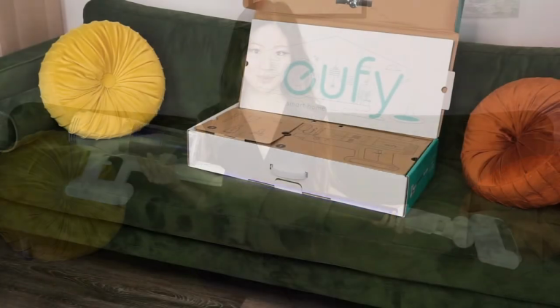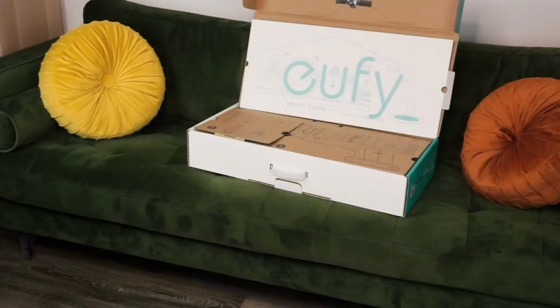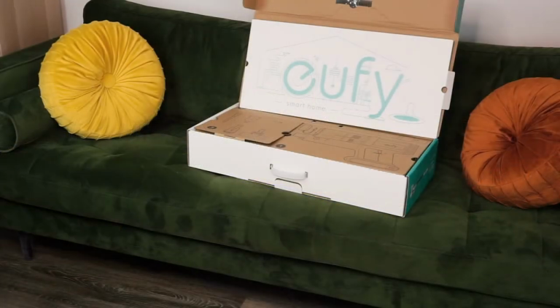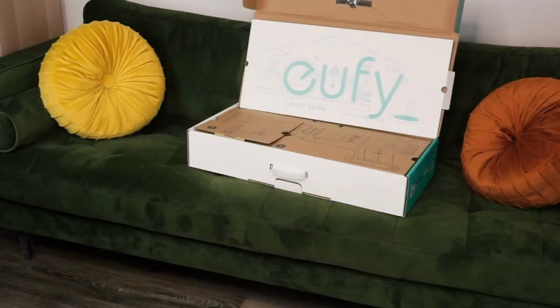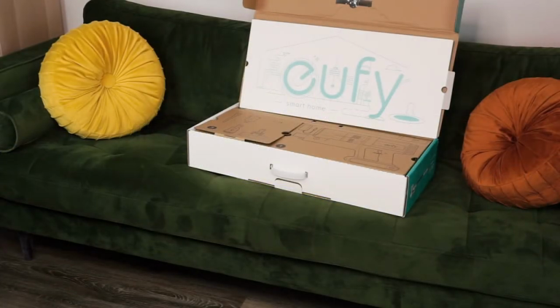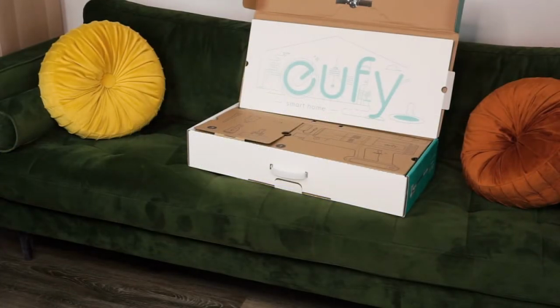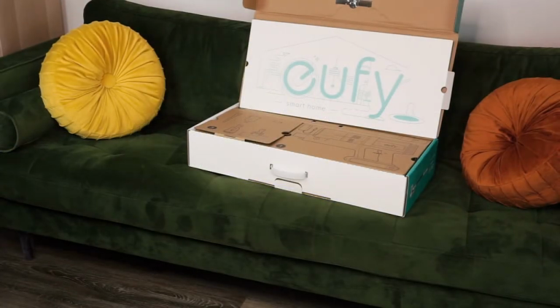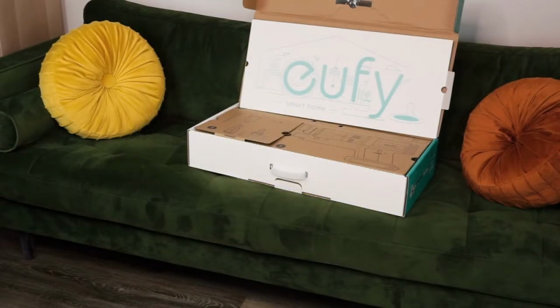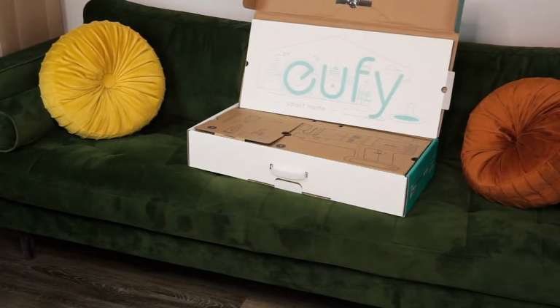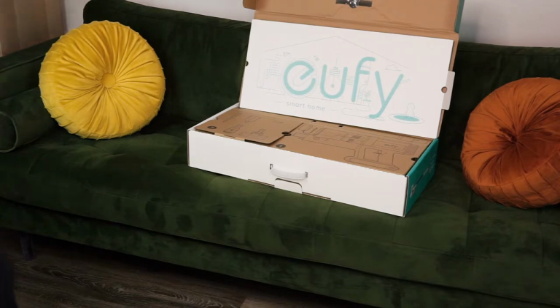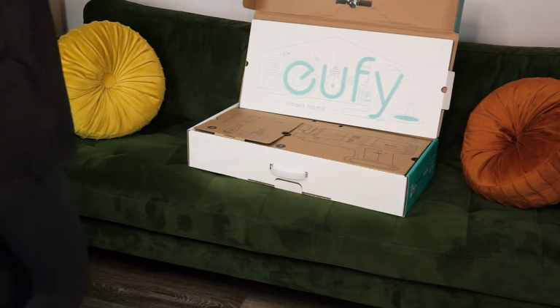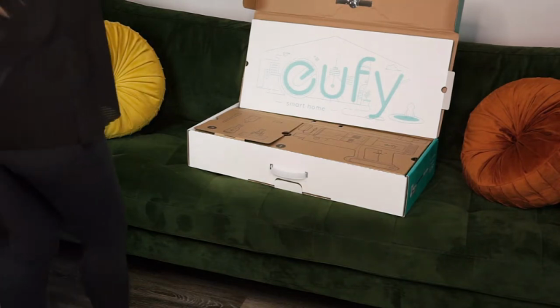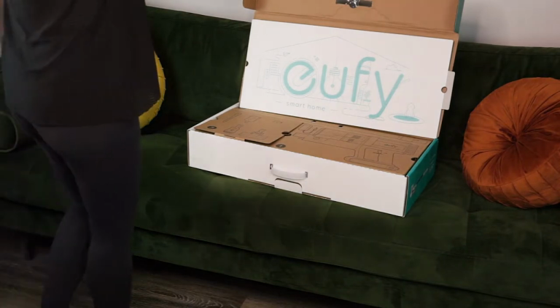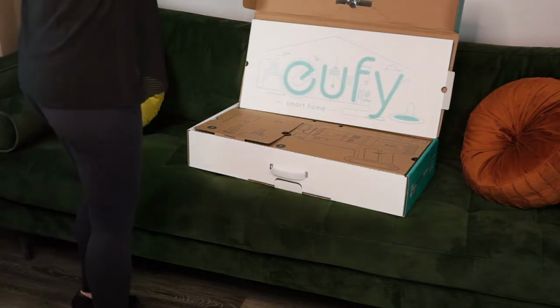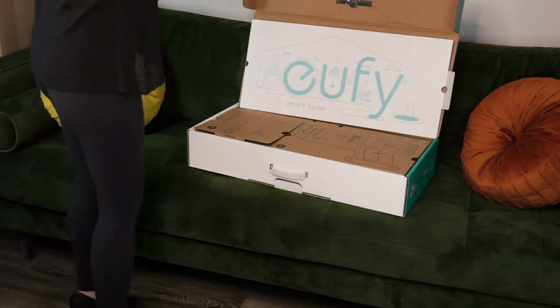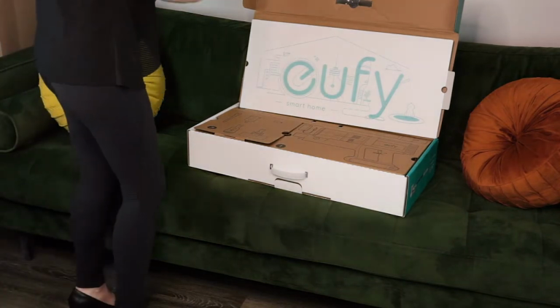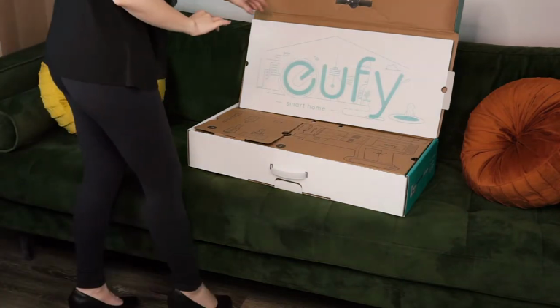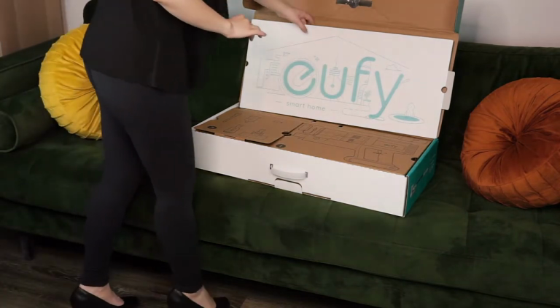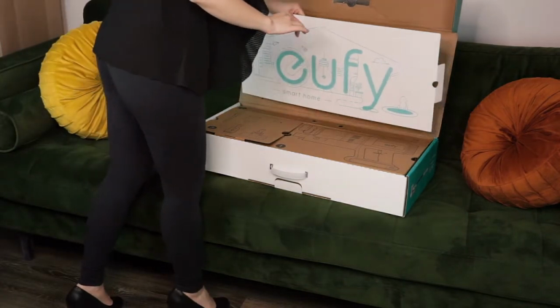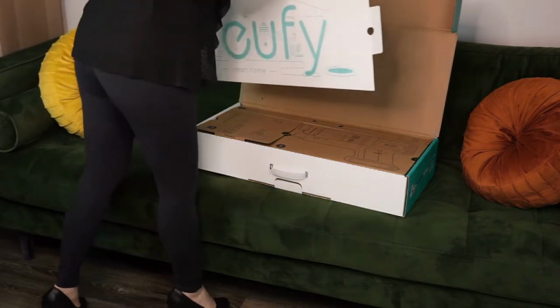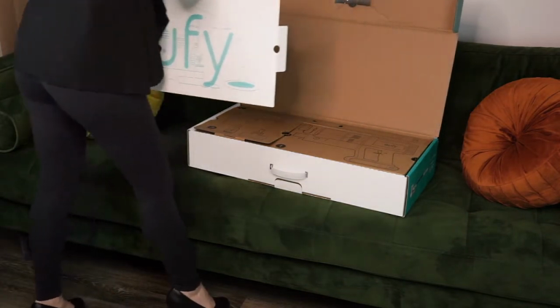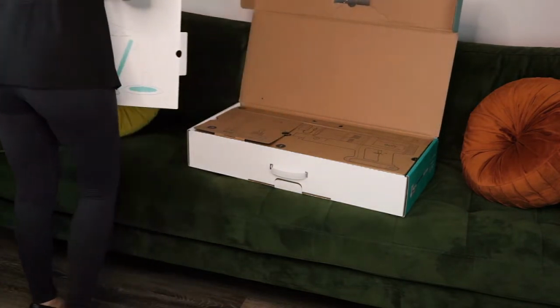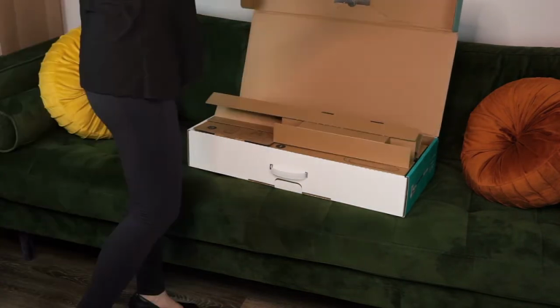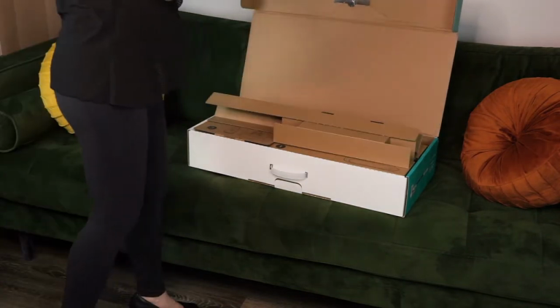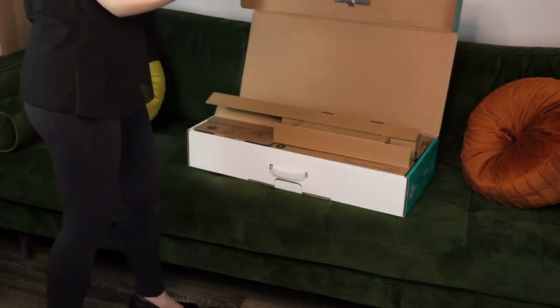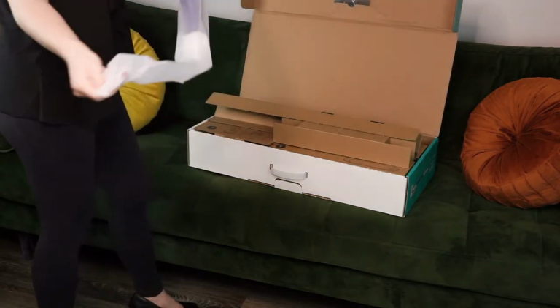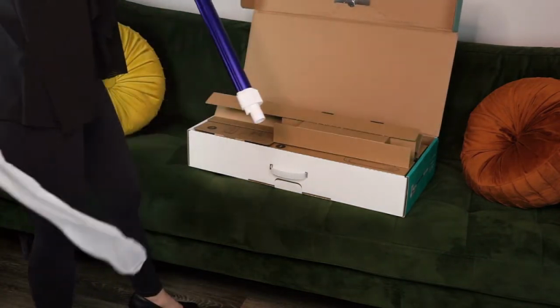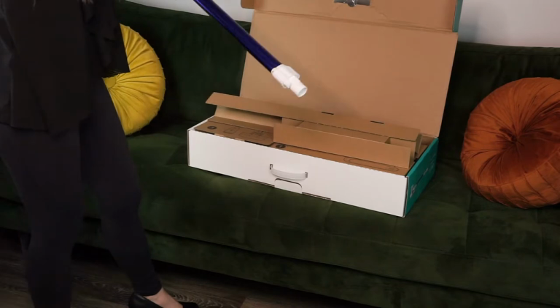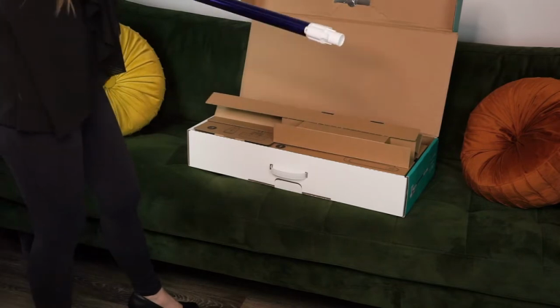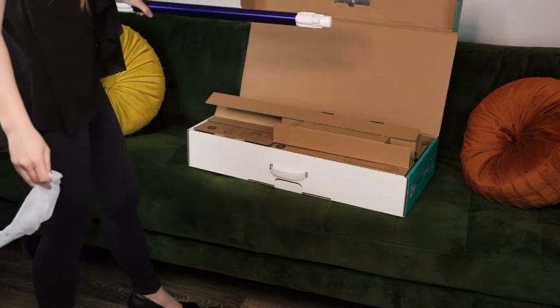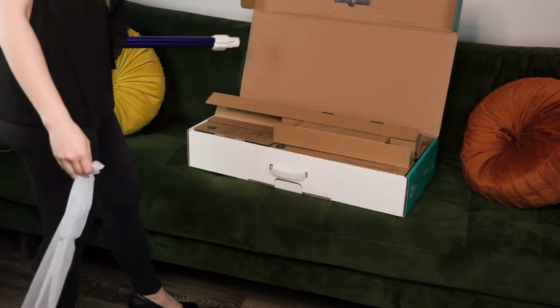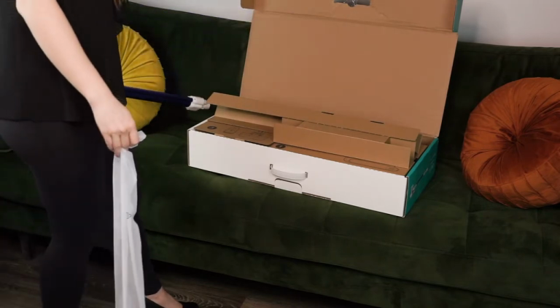In the box of the Eufy HomeVac S11 Reach you'll find the vacuum itself along with really cute packaging, a charging cable, wall mount kit, manual, and accessories.